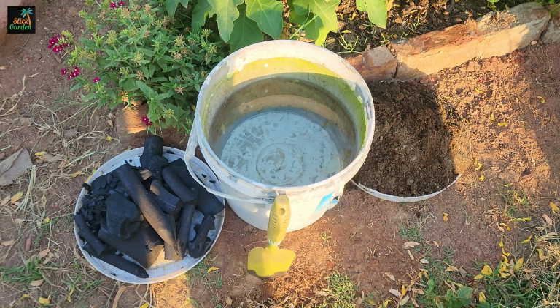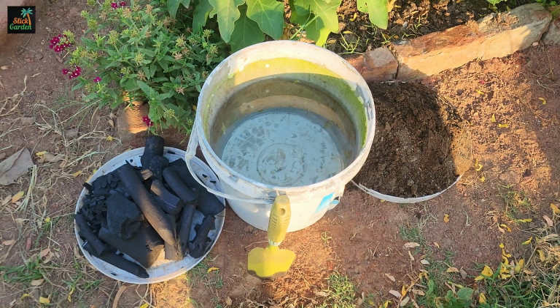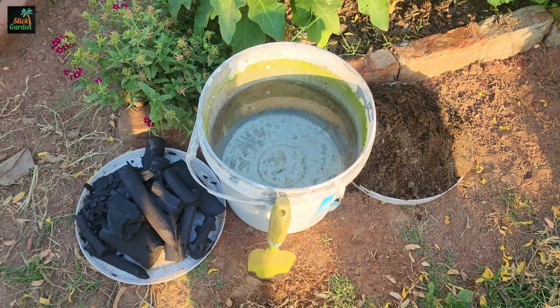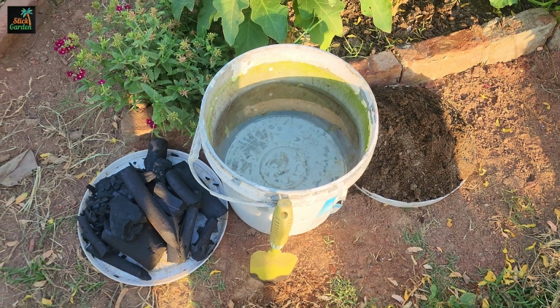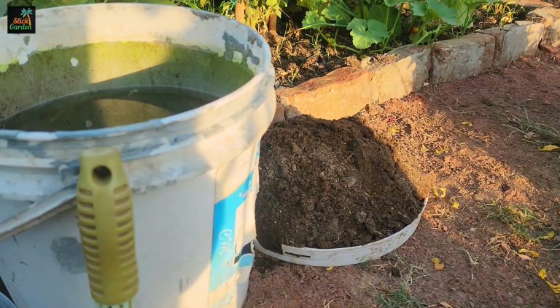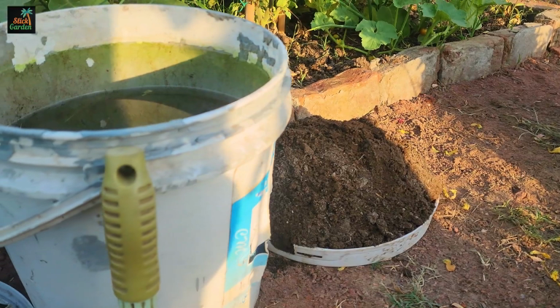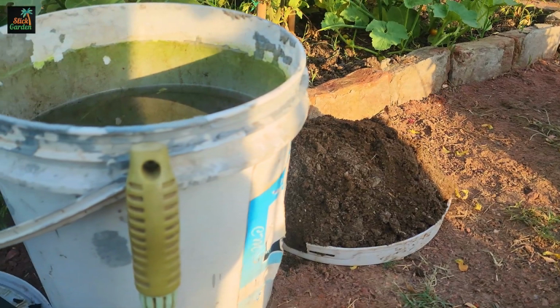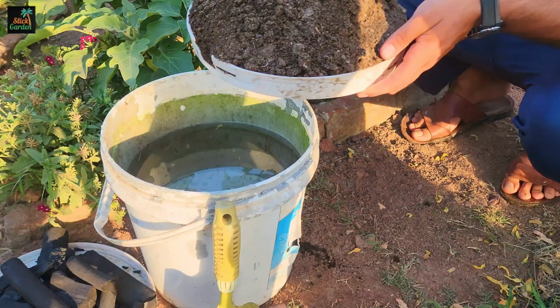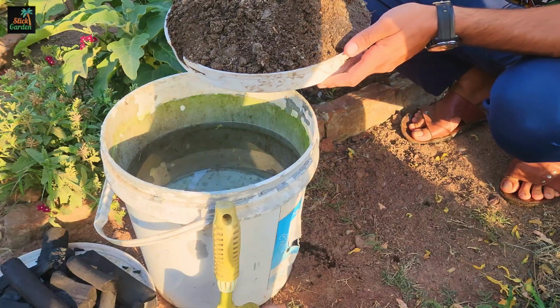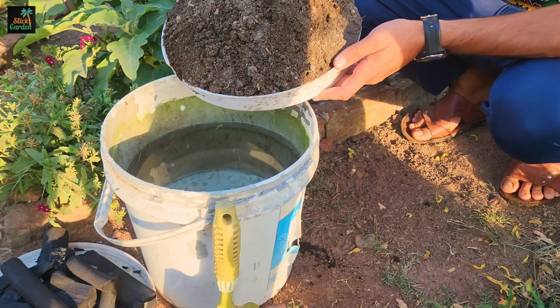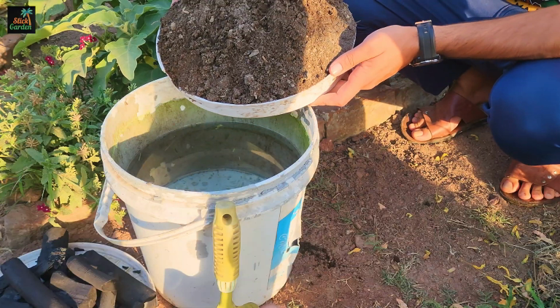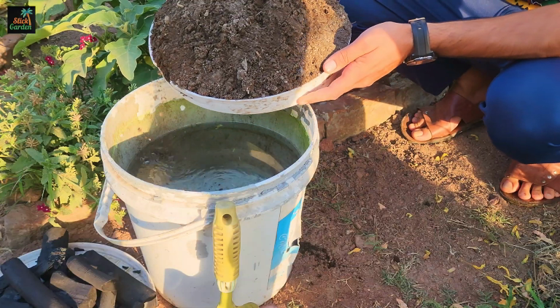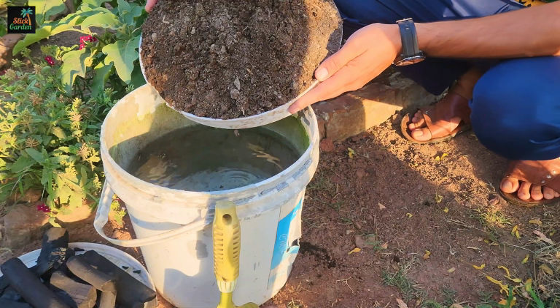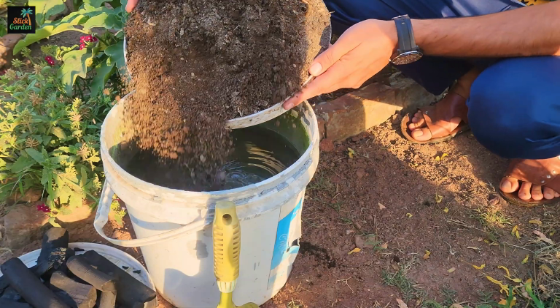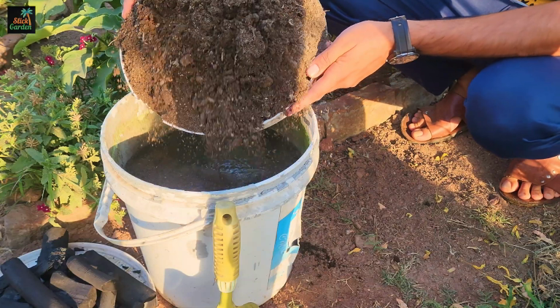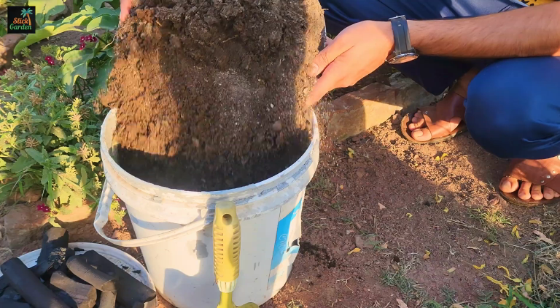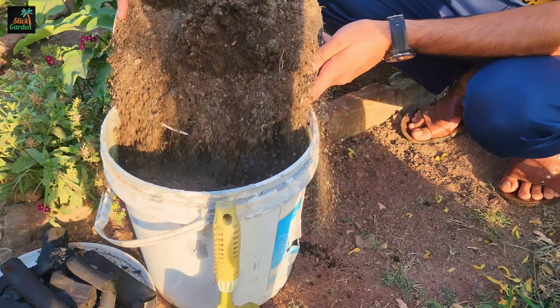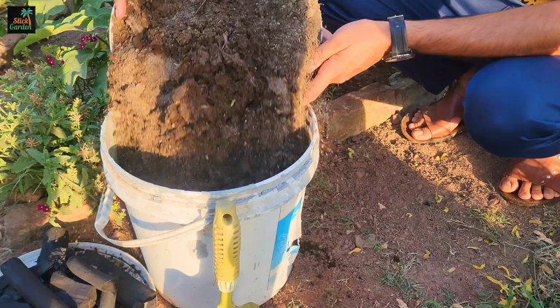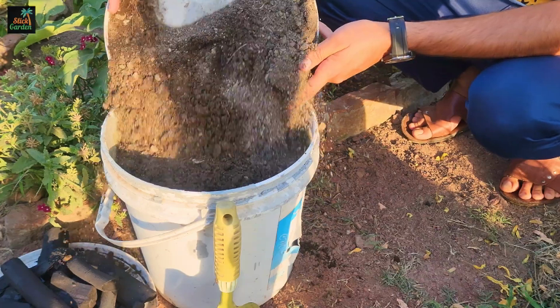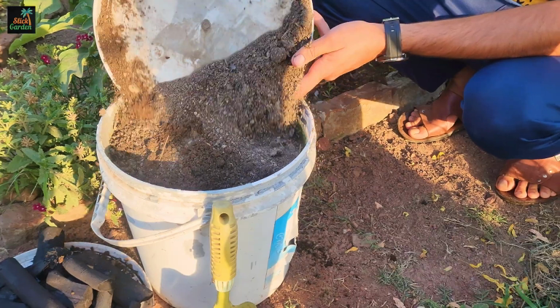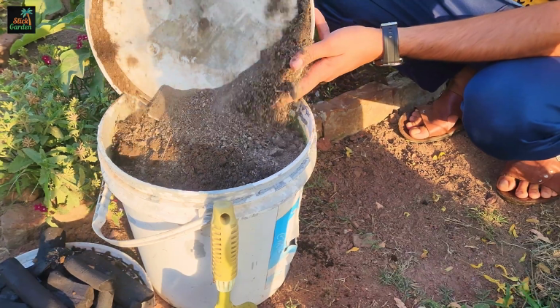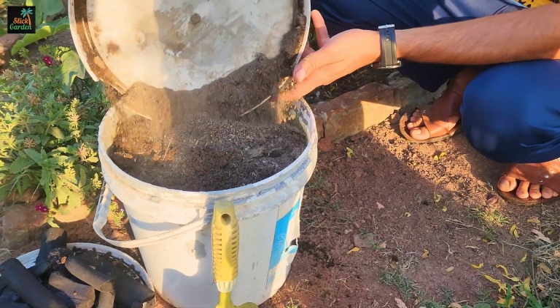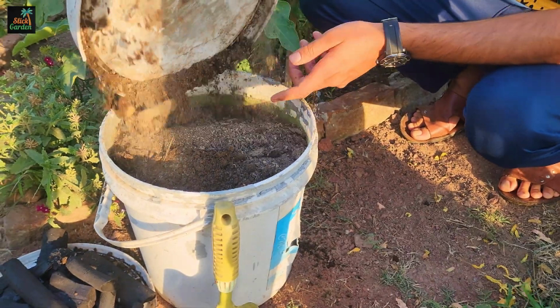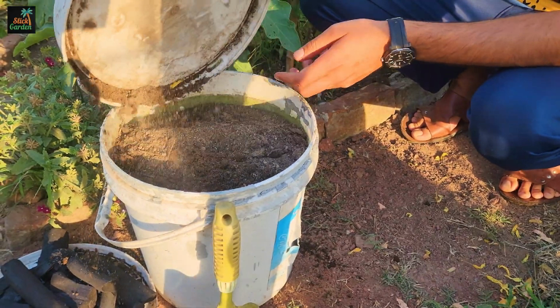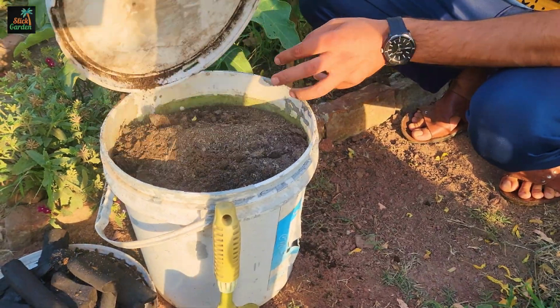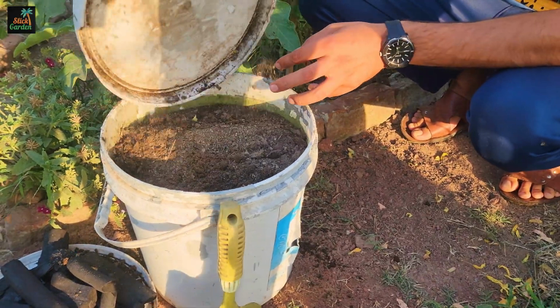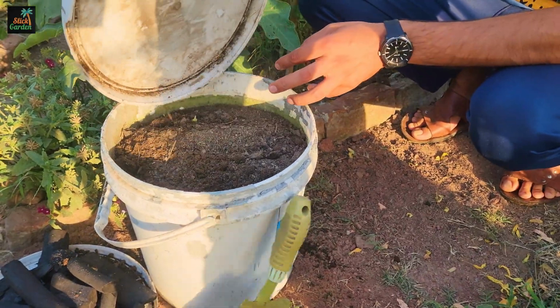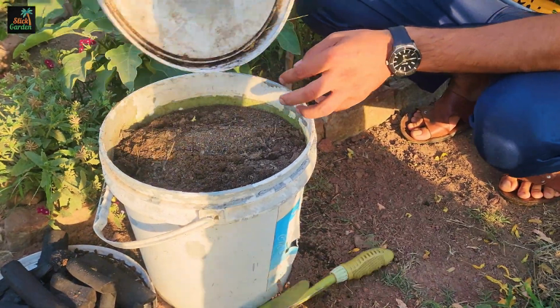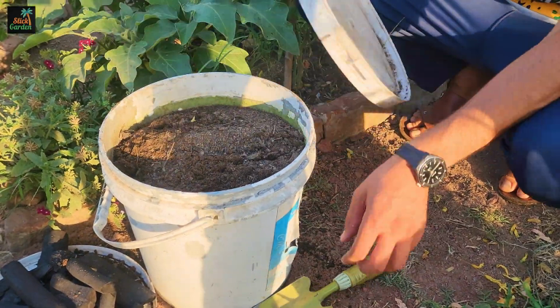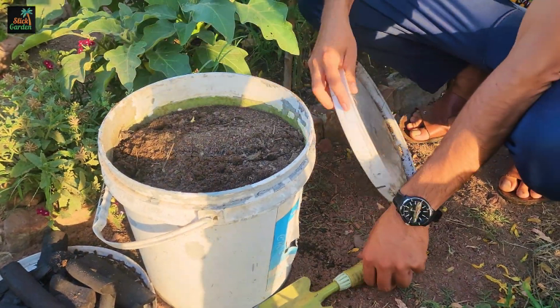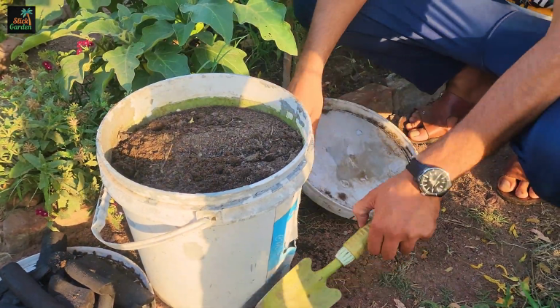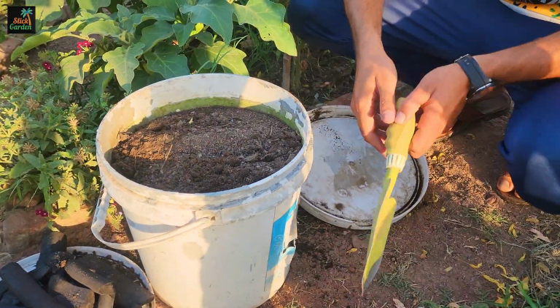To prepare biochar liquid fertilizer, mix two kilograms of compost or fully decomposed manure in a five-gallon bucket filled with 15 liters of water.